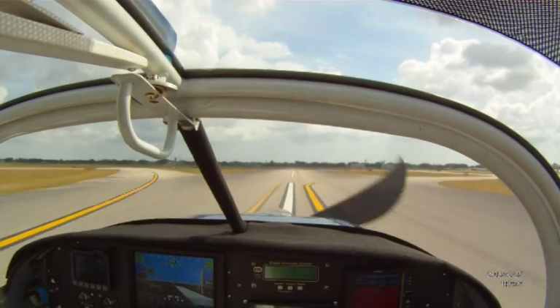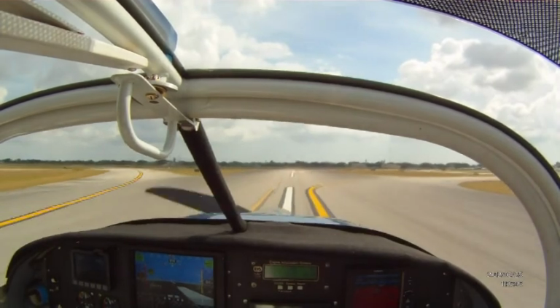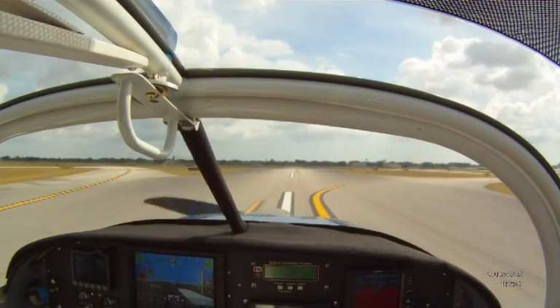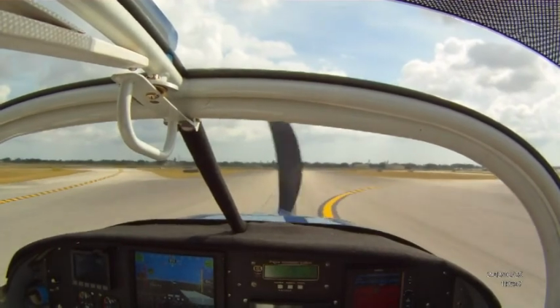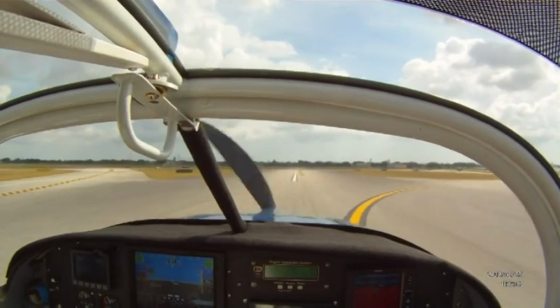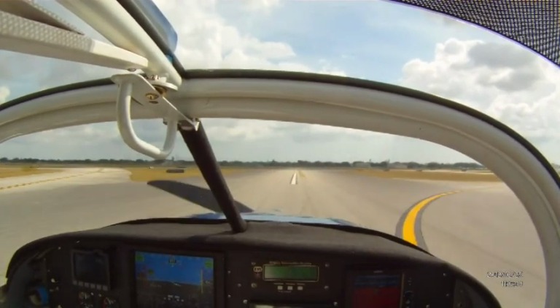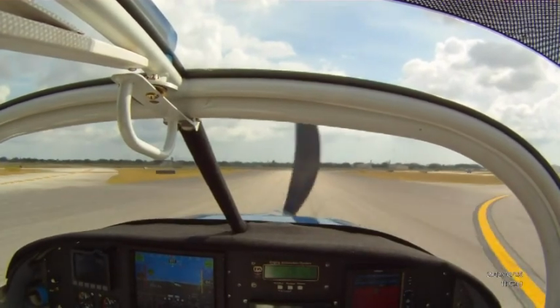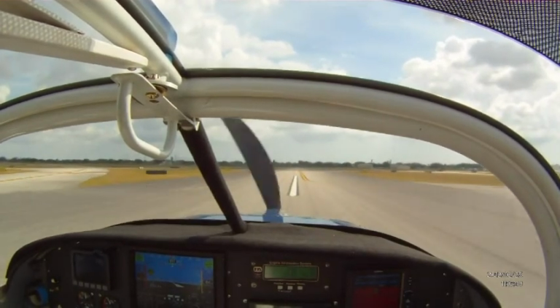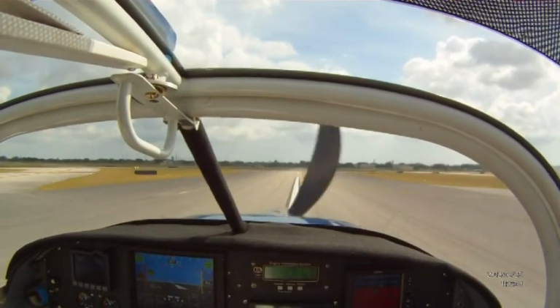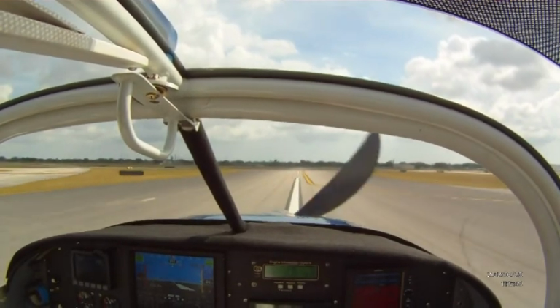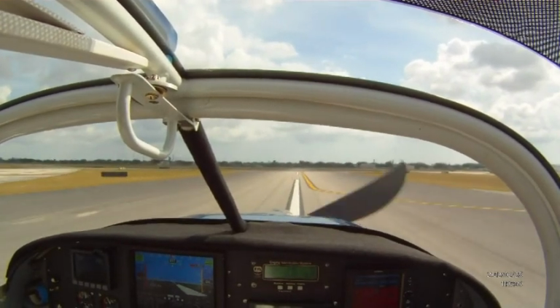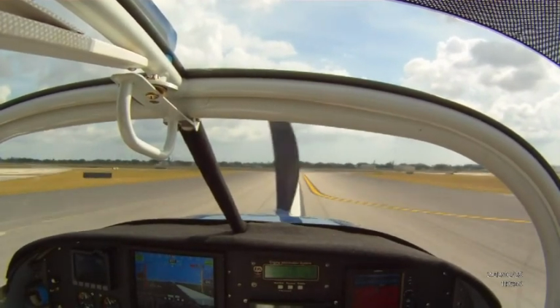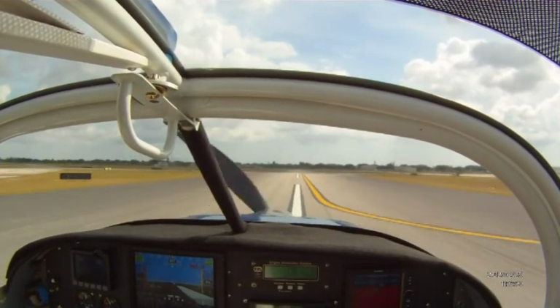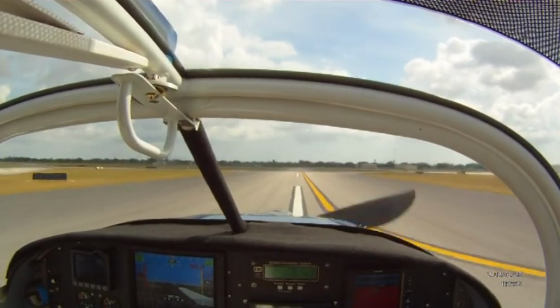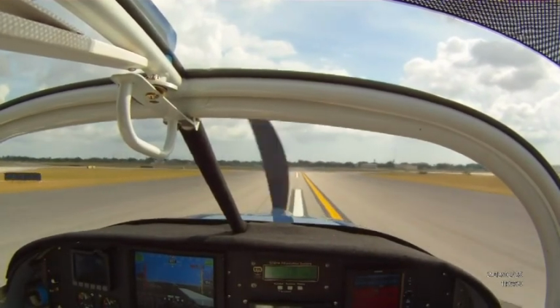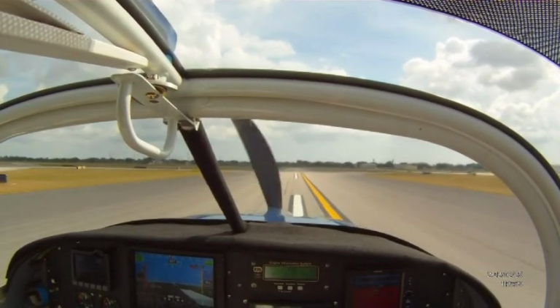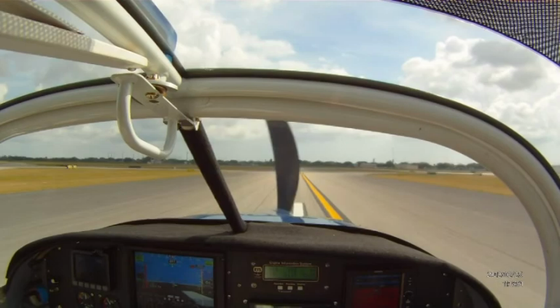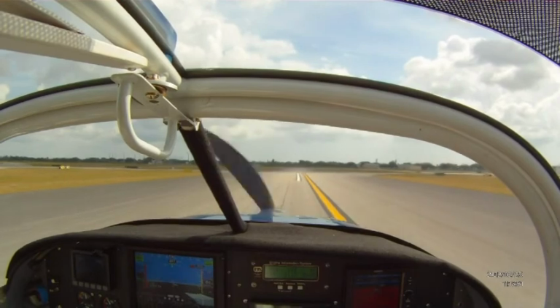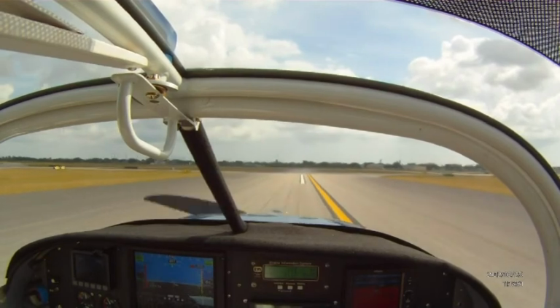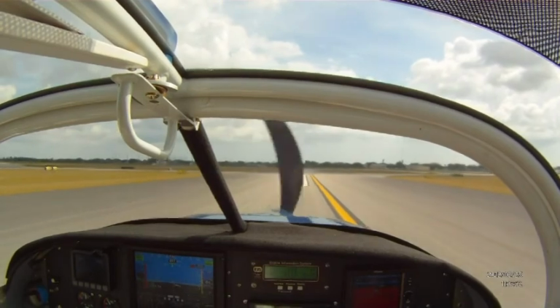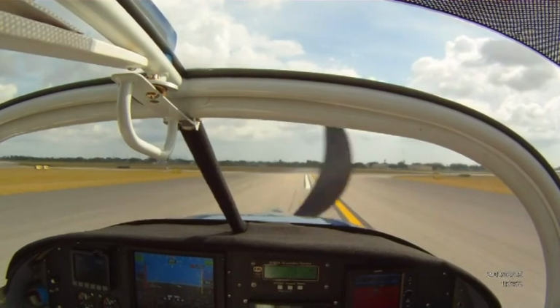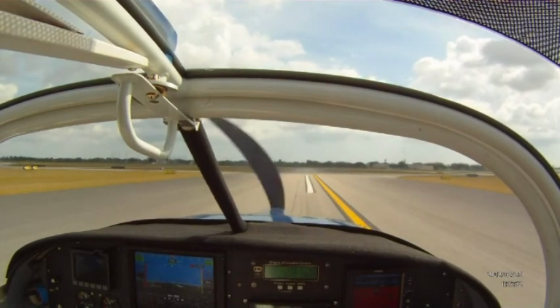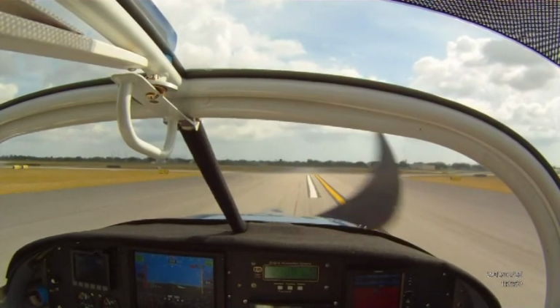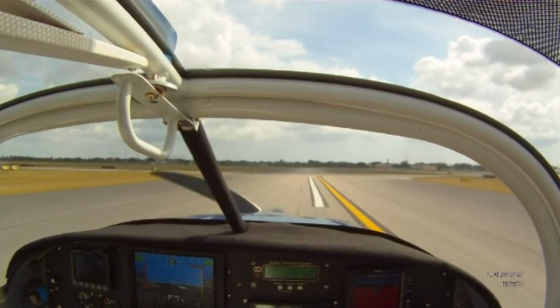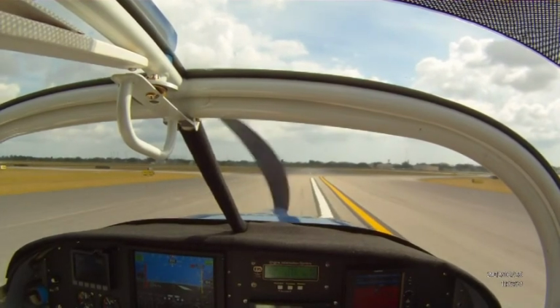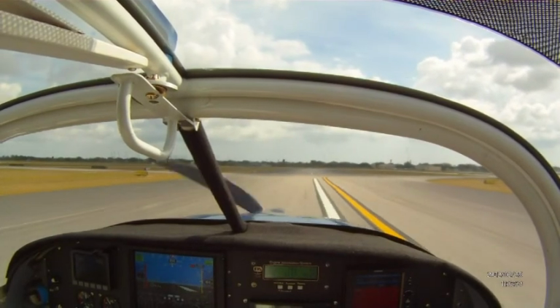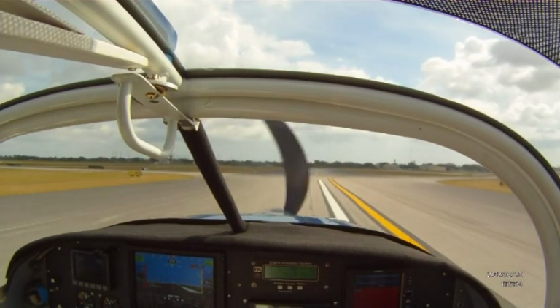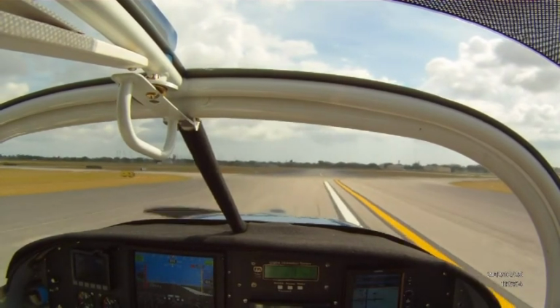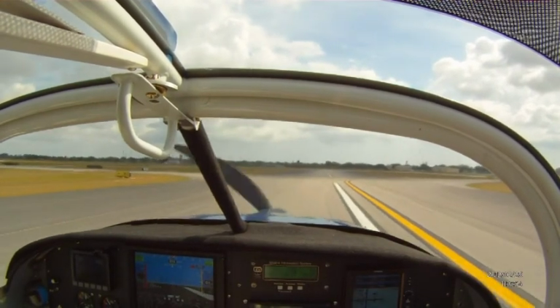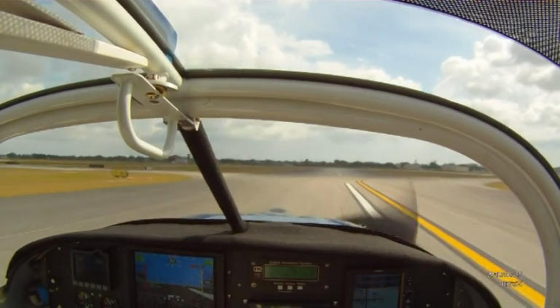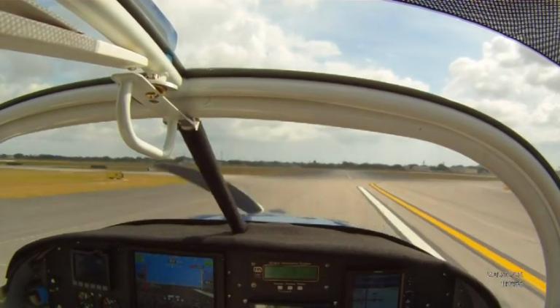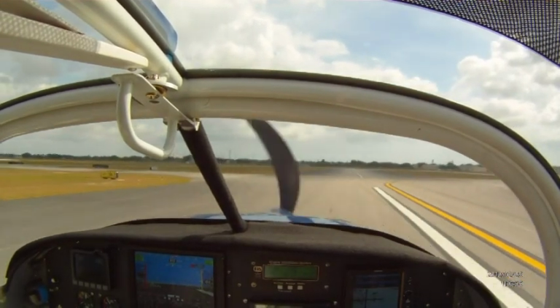8-2-1 Terra Delta, midfield, right downwind for the option. Cessna 8-2-1 Terra Delta, extend downwind. 8-2-1 Terra Delta, extending downwind.